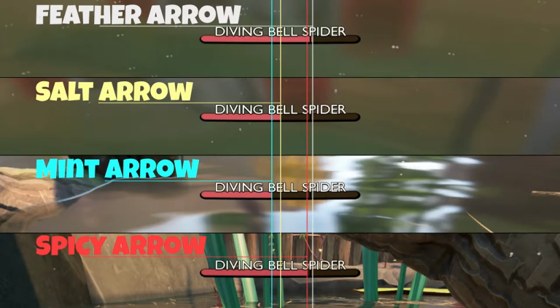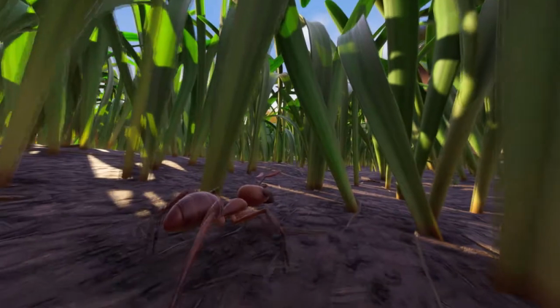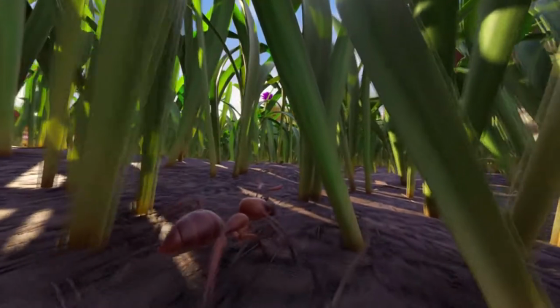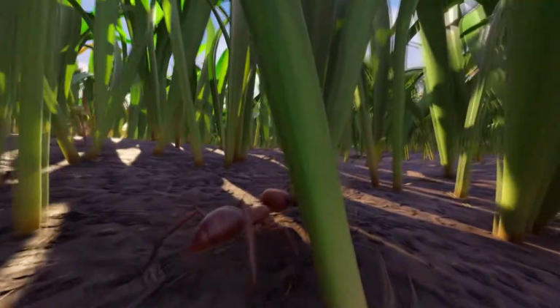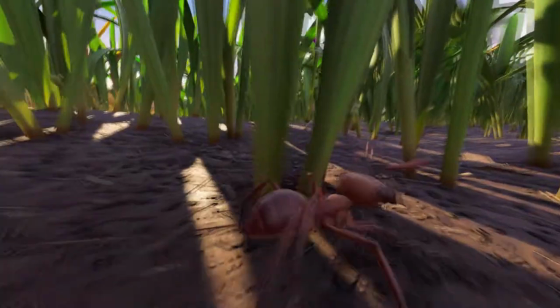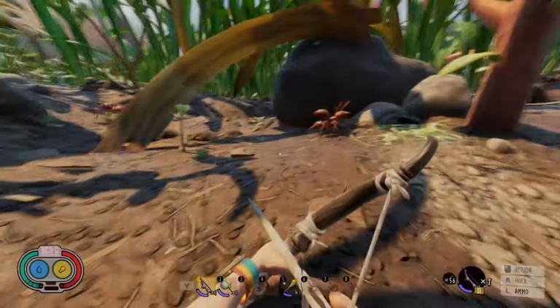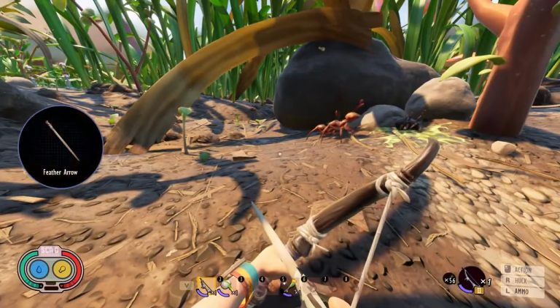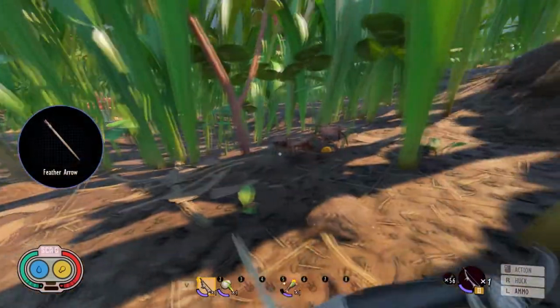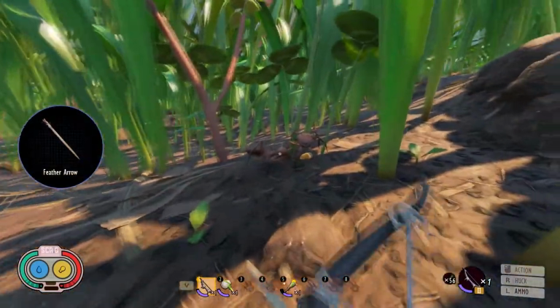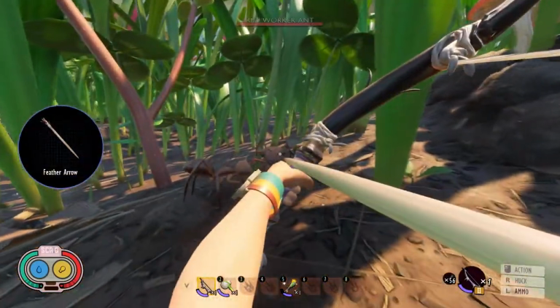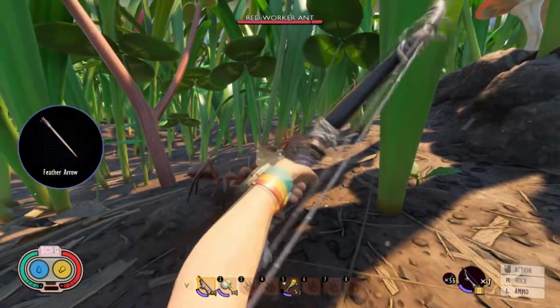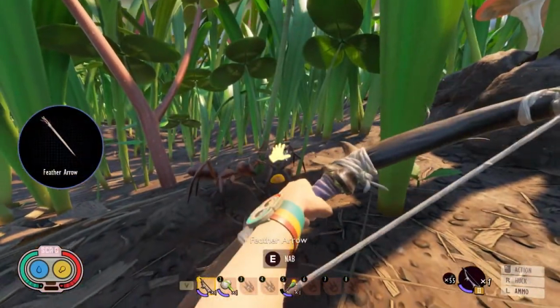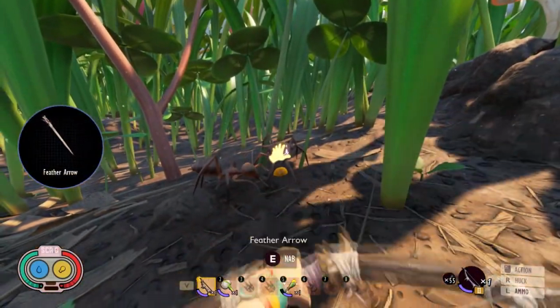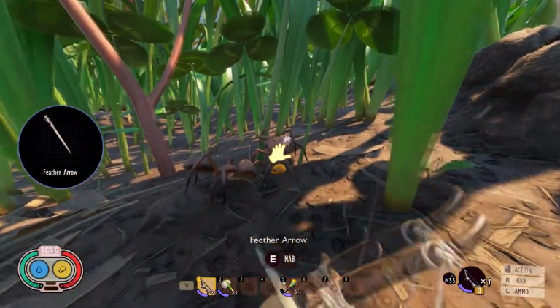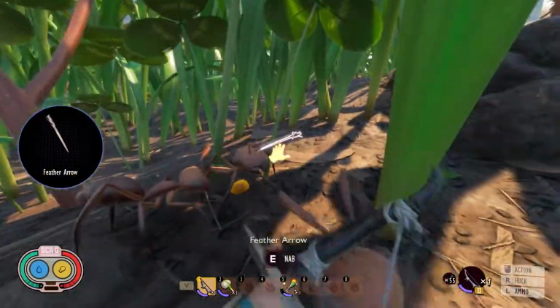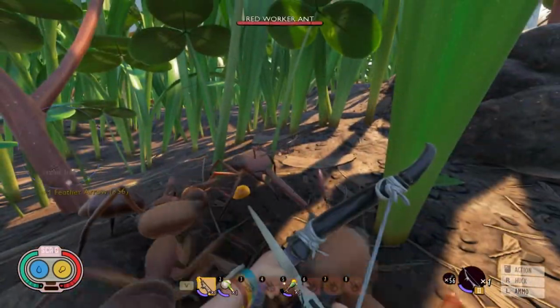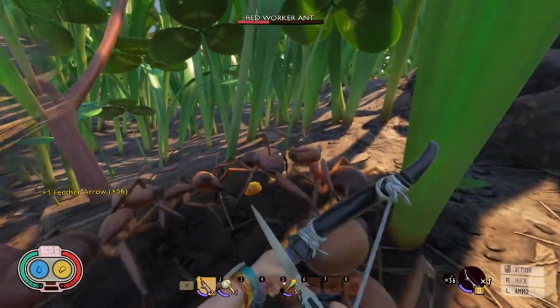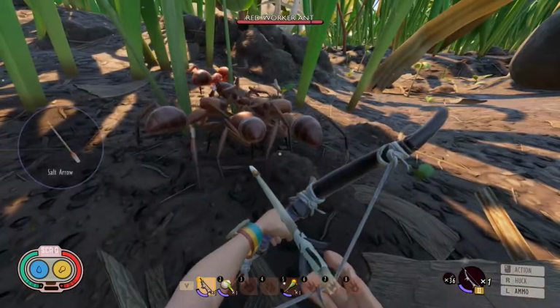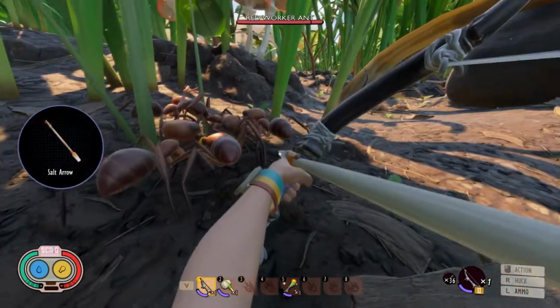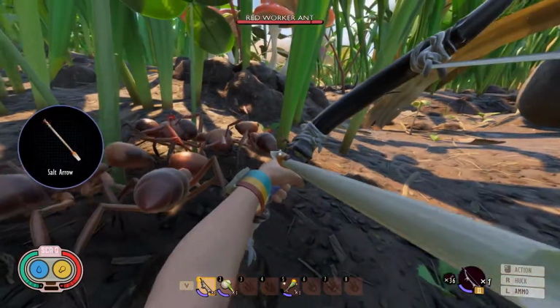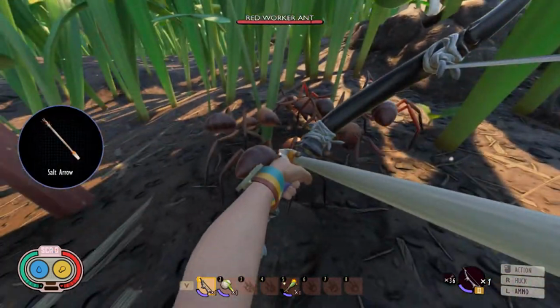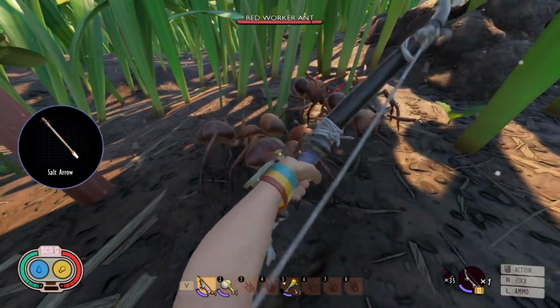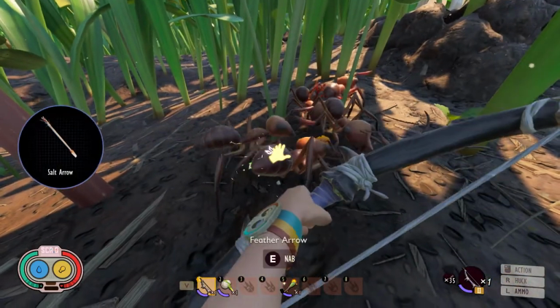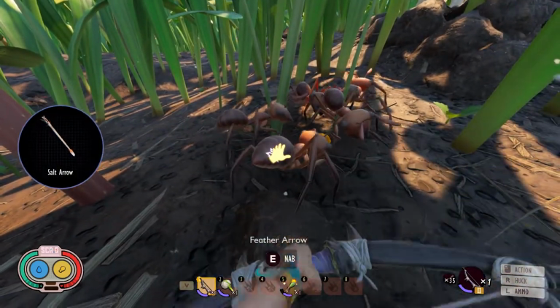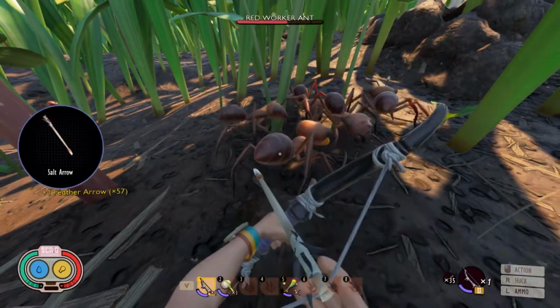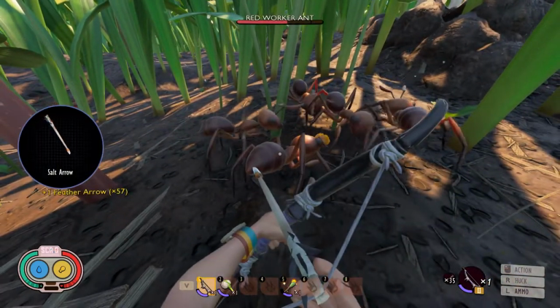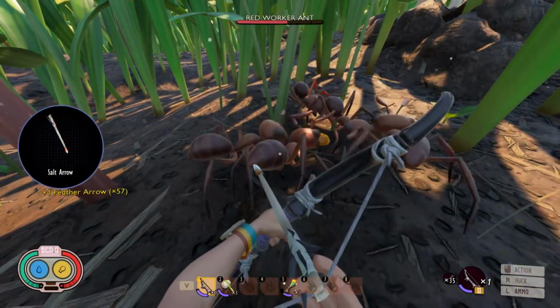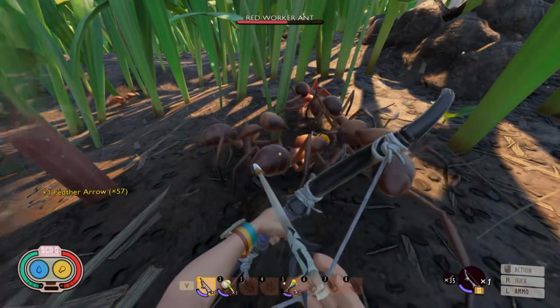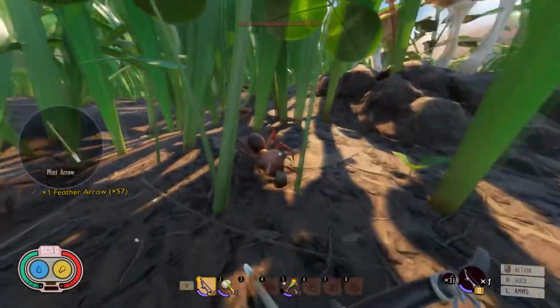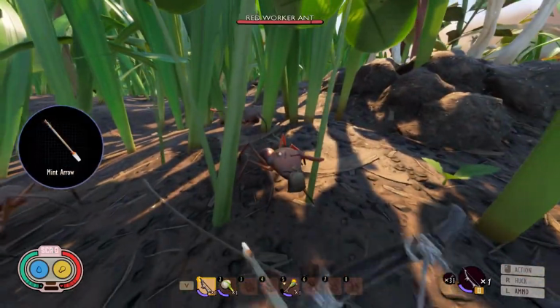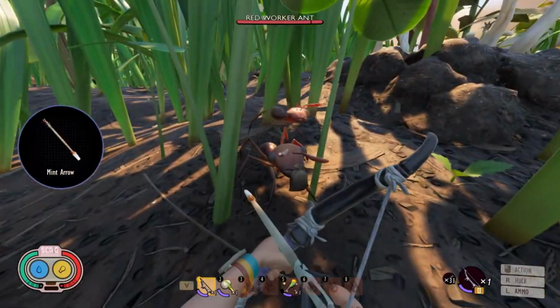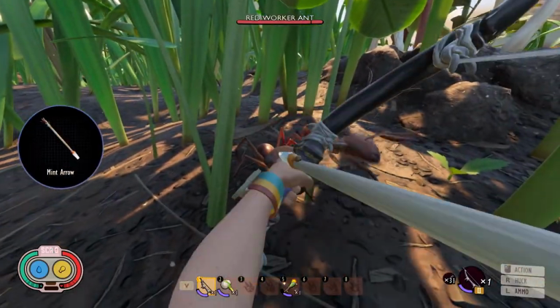Test subject number 4 is the red ant. The feather arrow does a lot of damage. The salt arrow makes a little less damage. And the mint arrow is next.